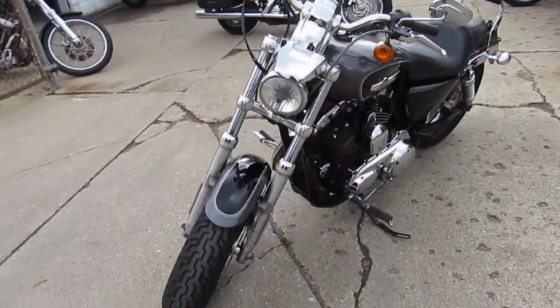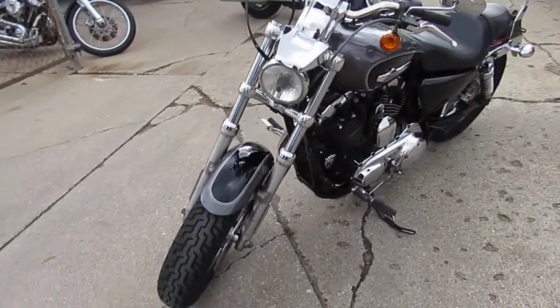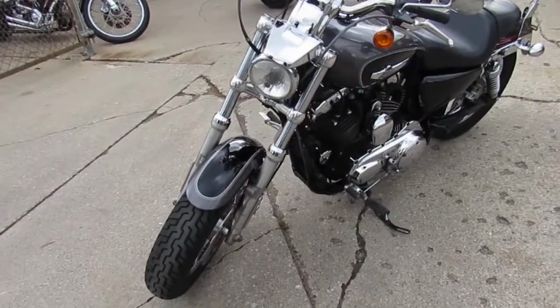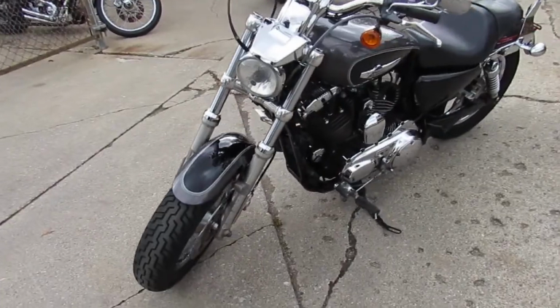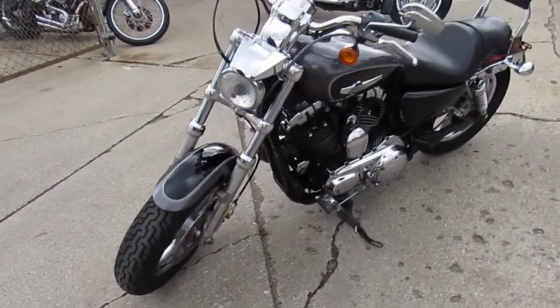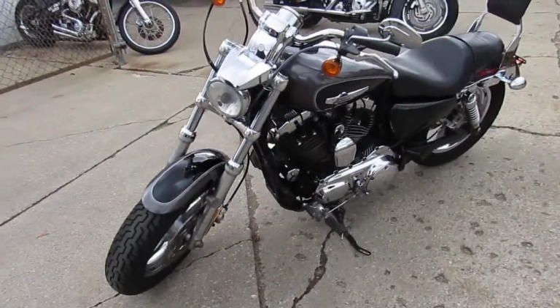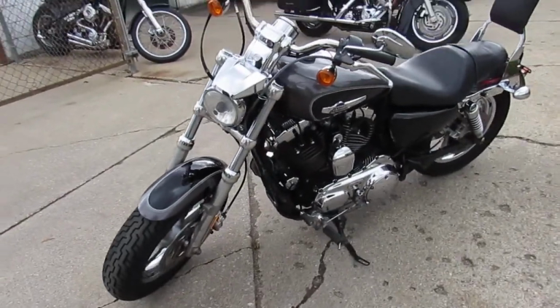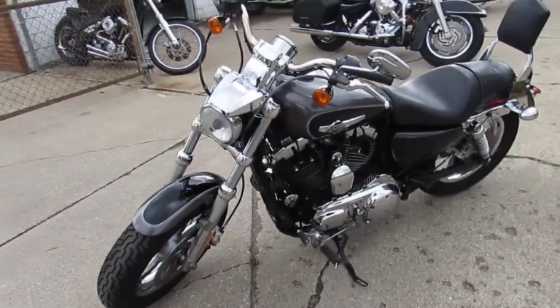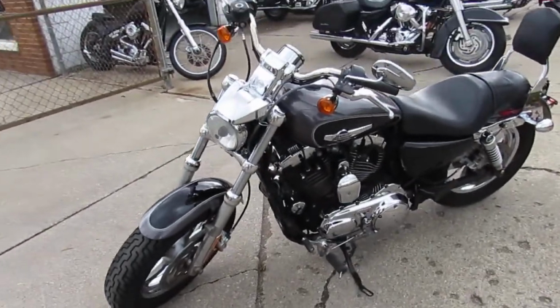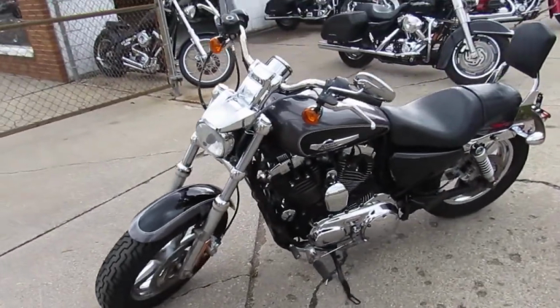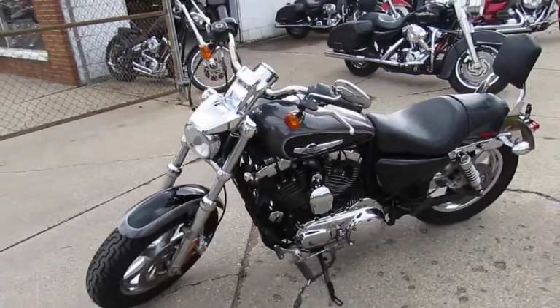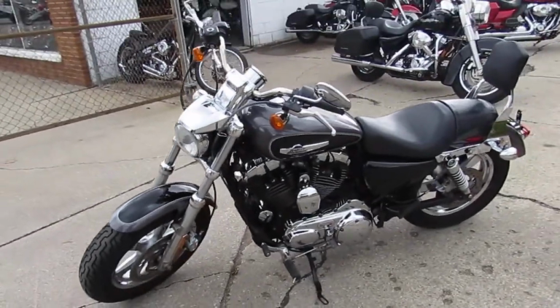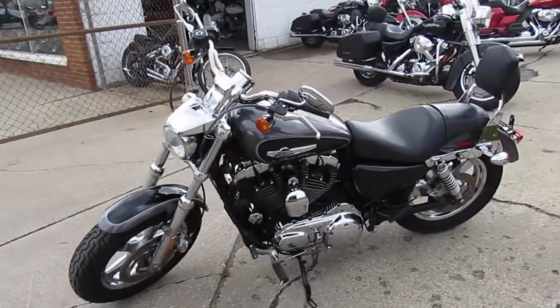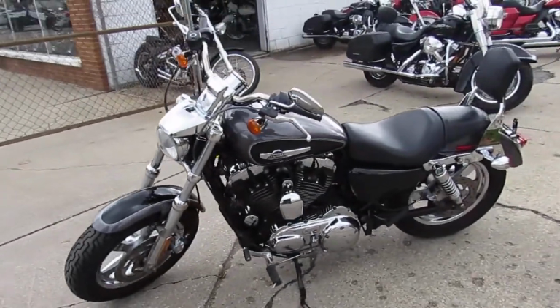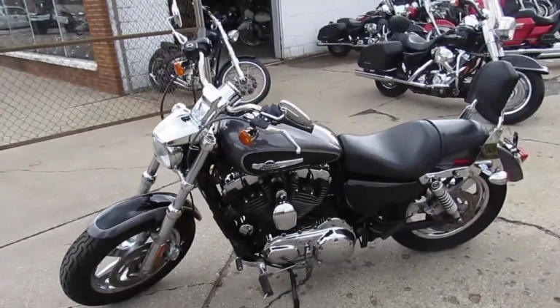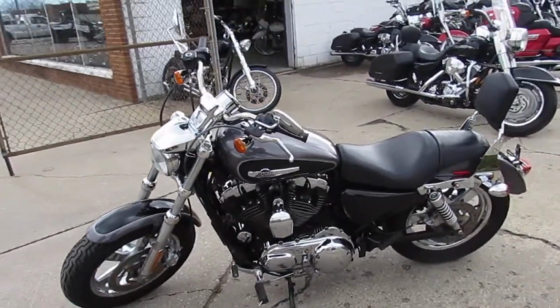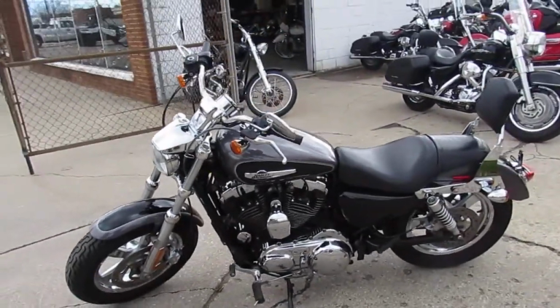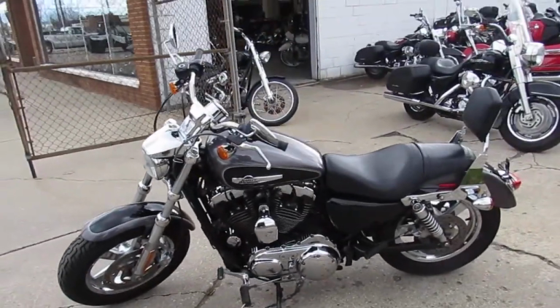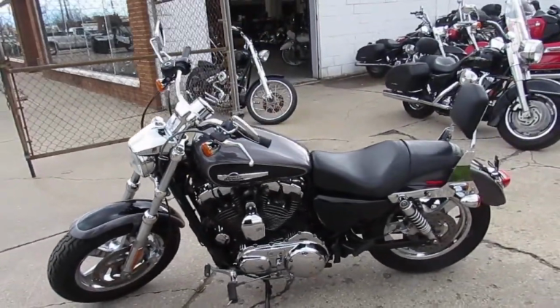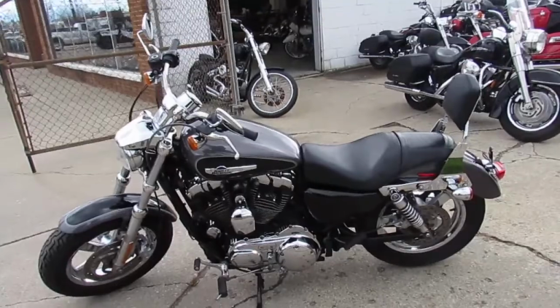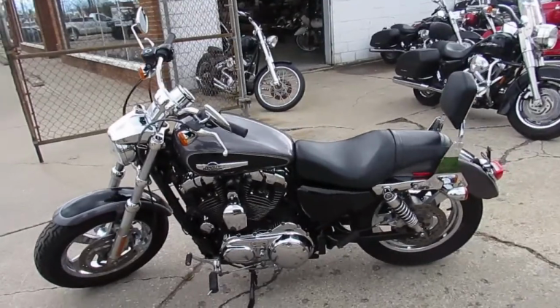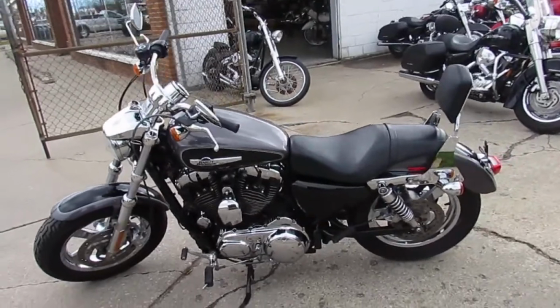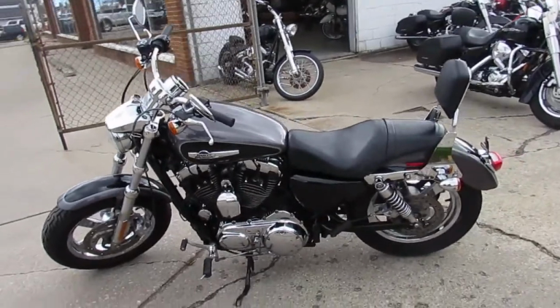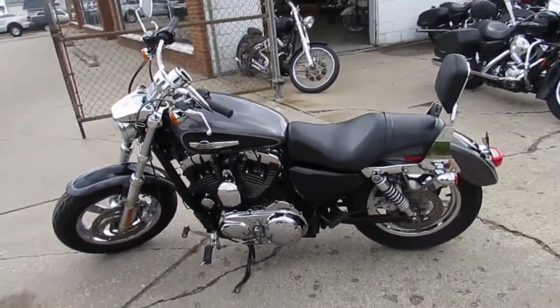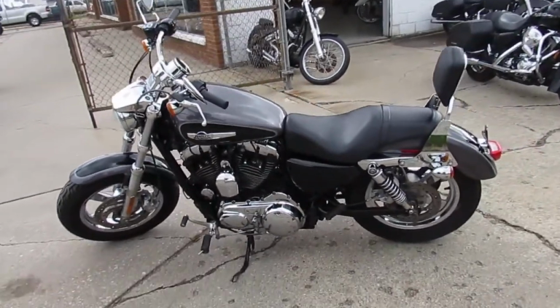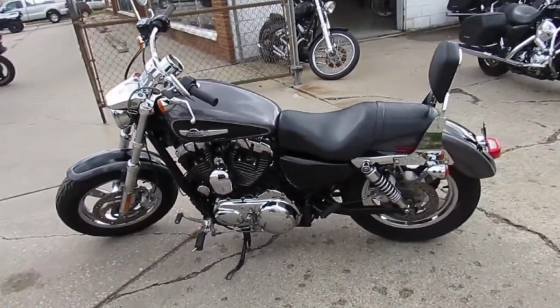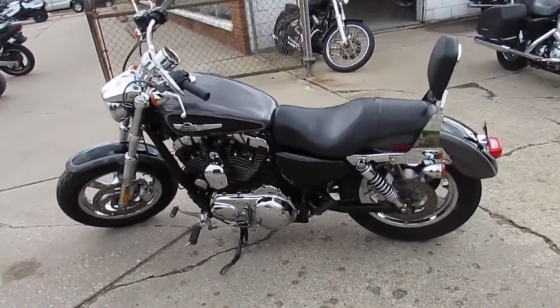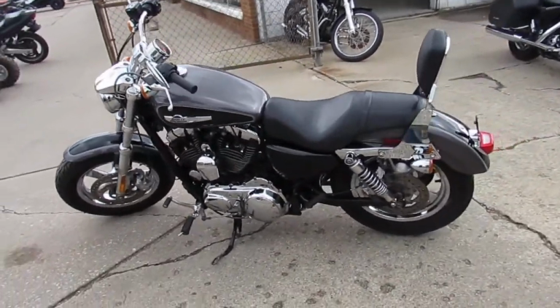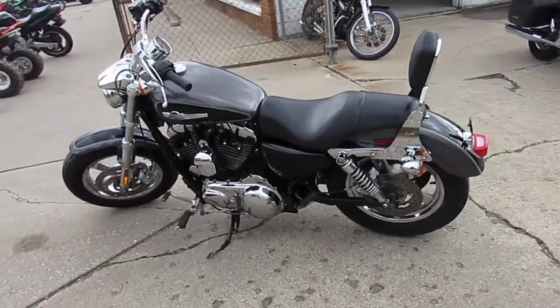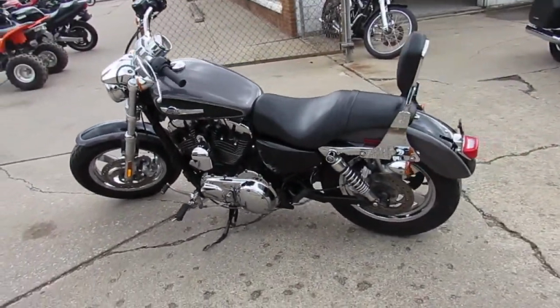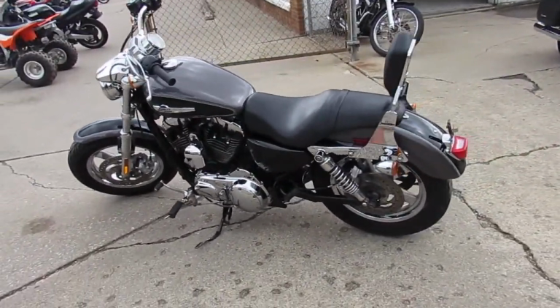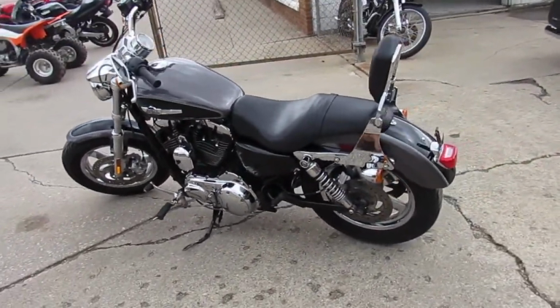Only $64.99 guys. It's the sharp two-tone gray and black paint. It's got tons of chrome. It's just a good looking sporty all the way around. Great bike for the money.